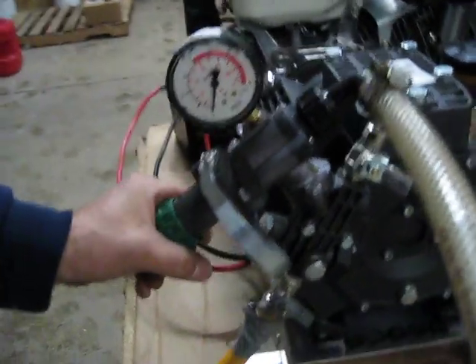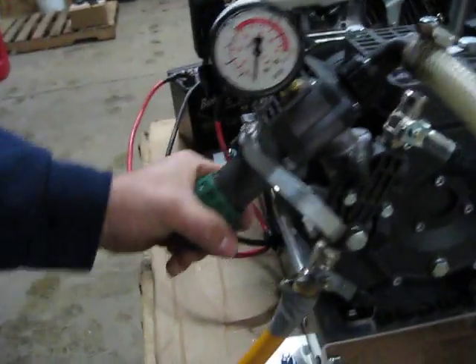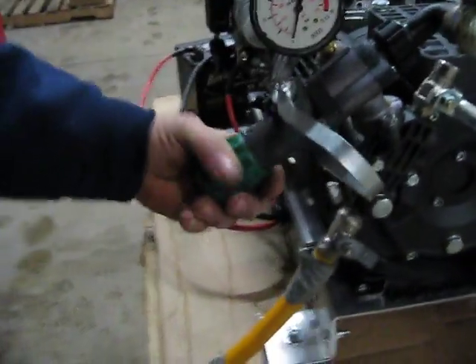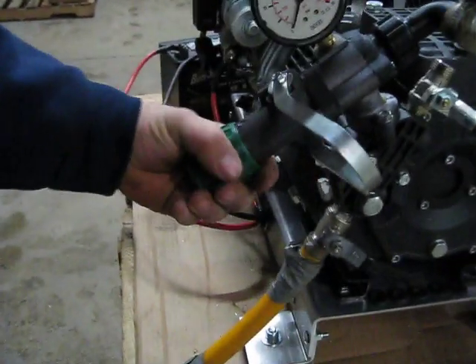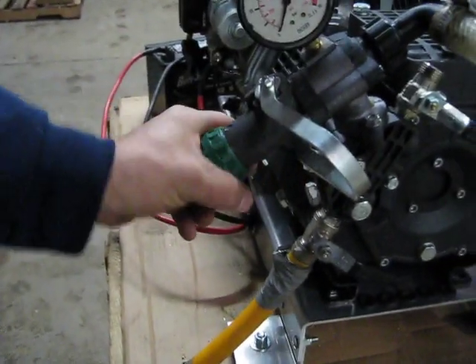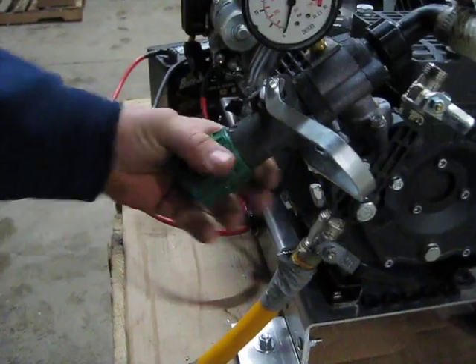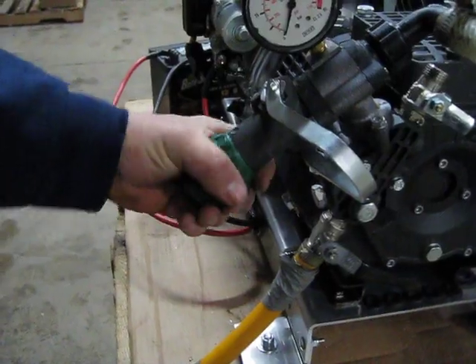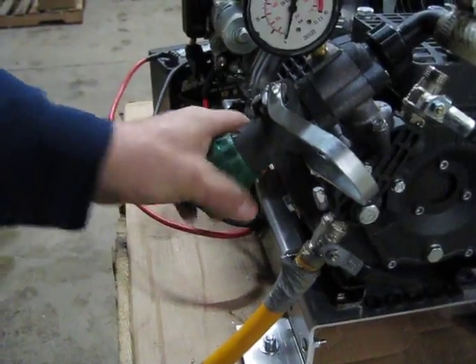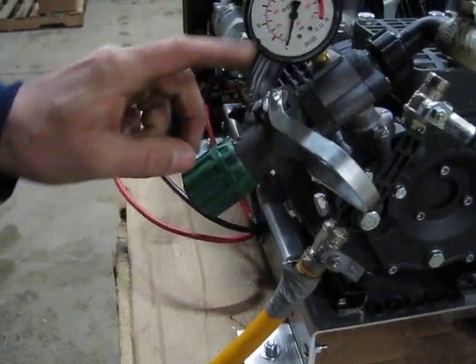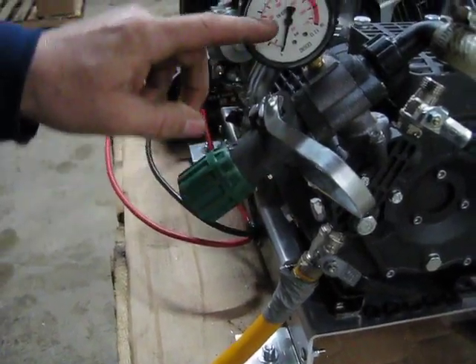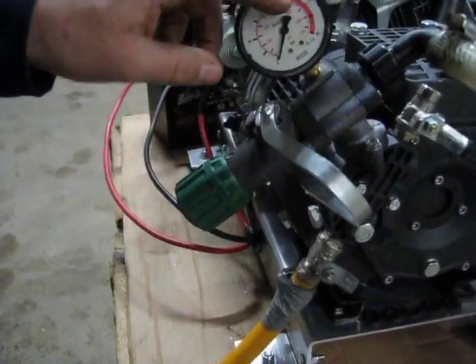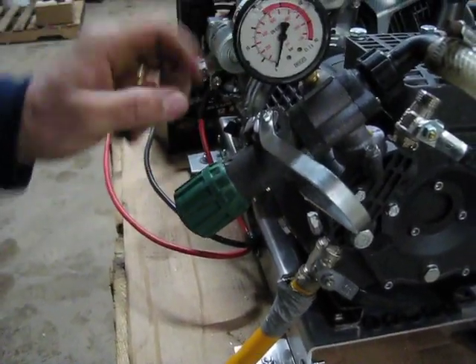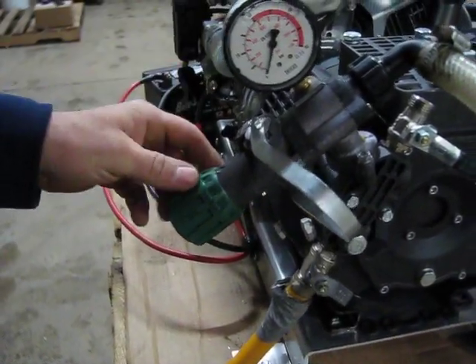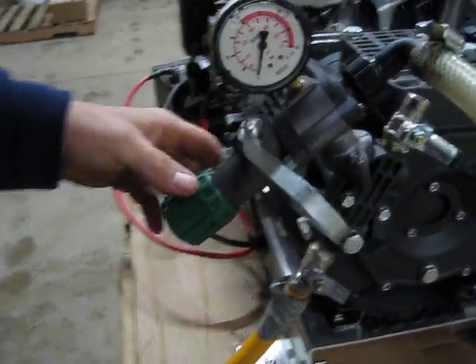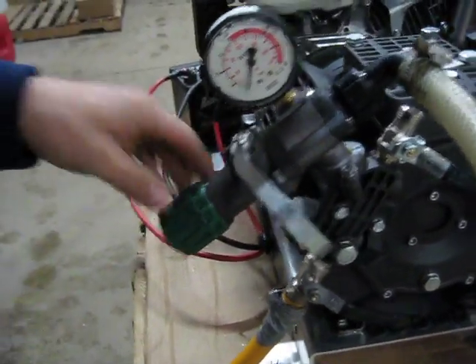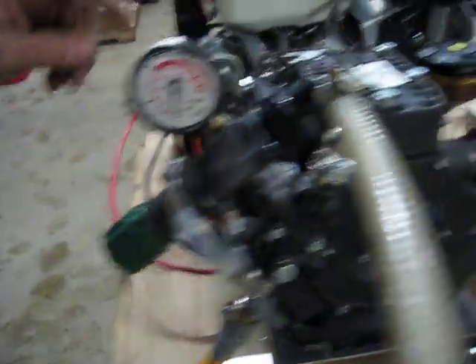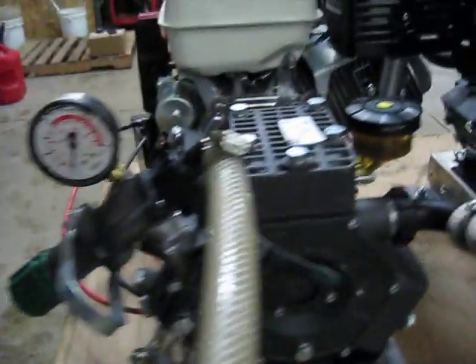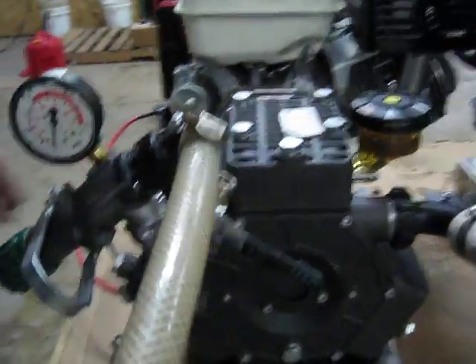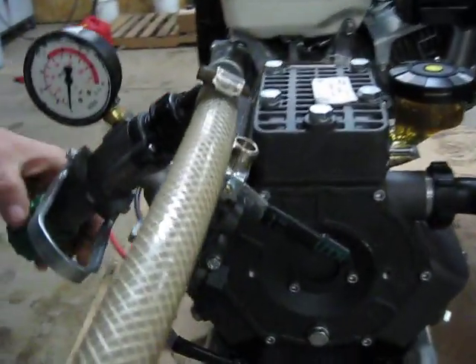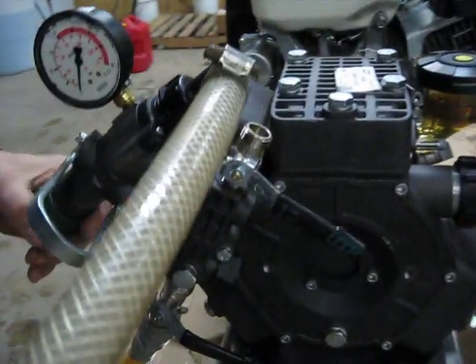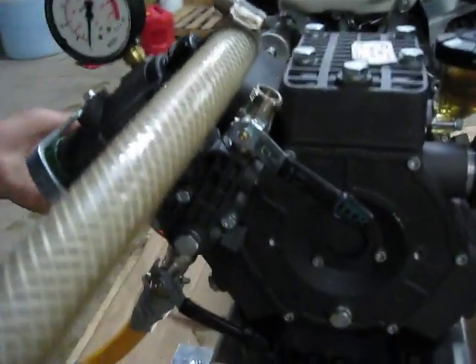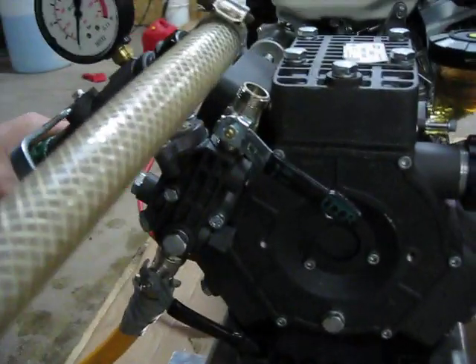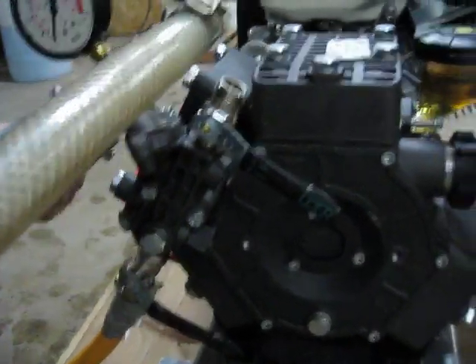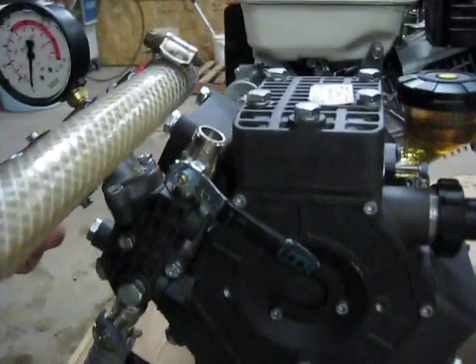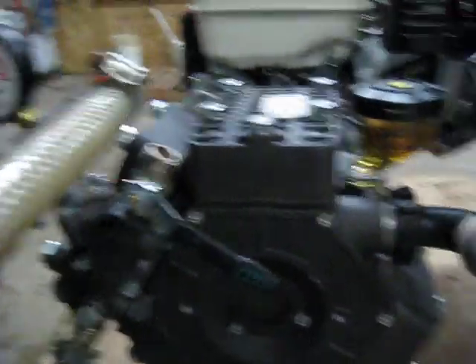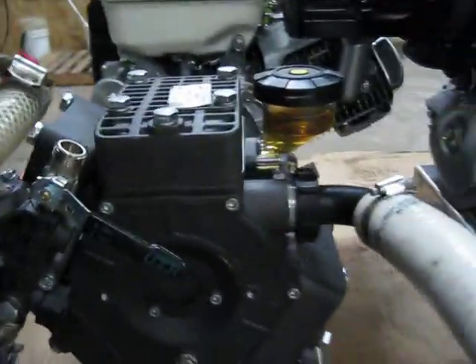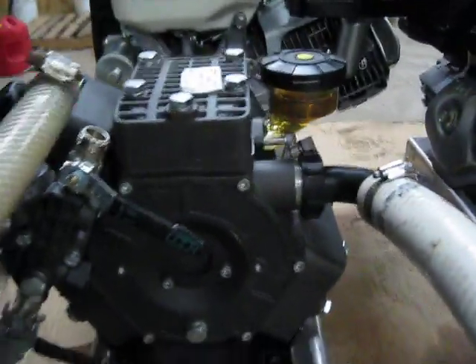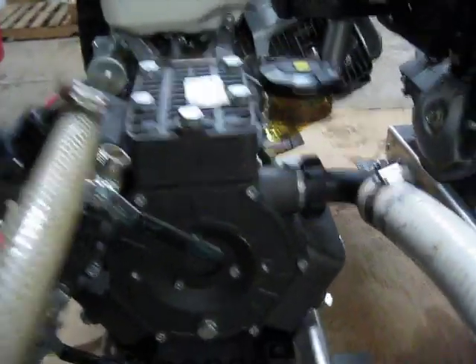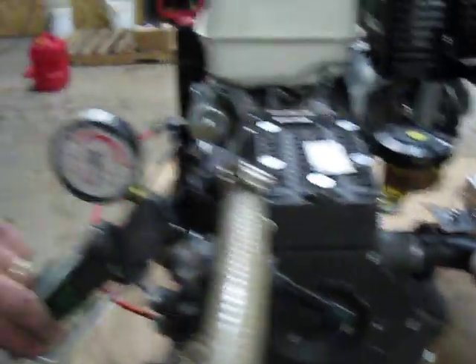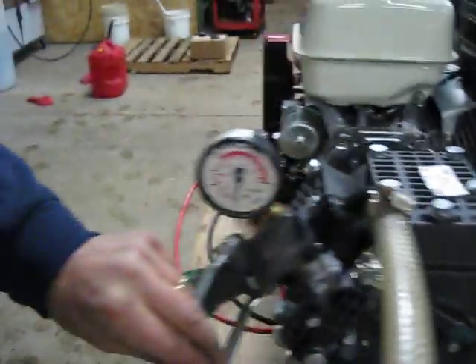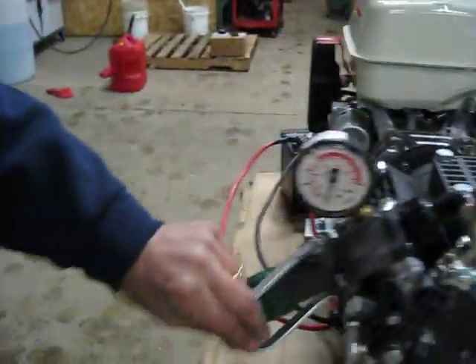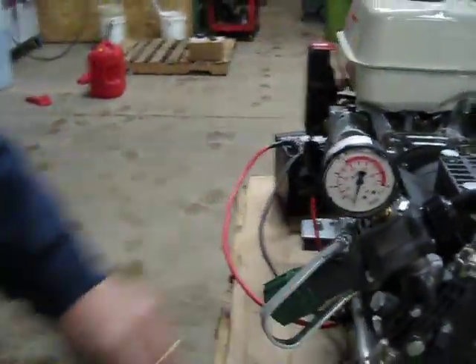You can also adjust the pressure right here with the knob to up to 350 psi, or whatever you want to operate at, and still get full flow rate.